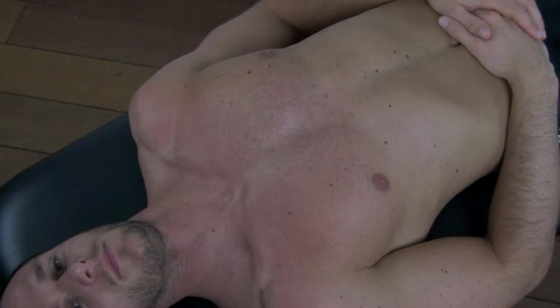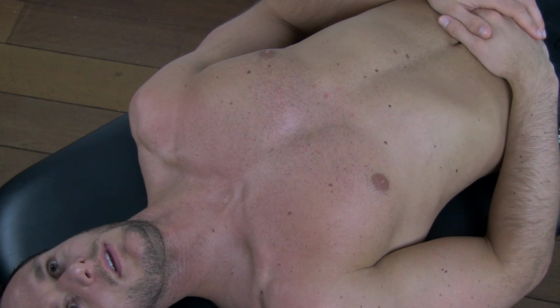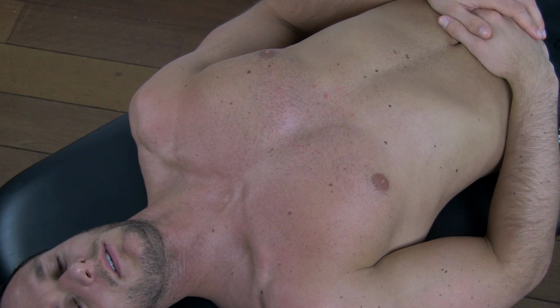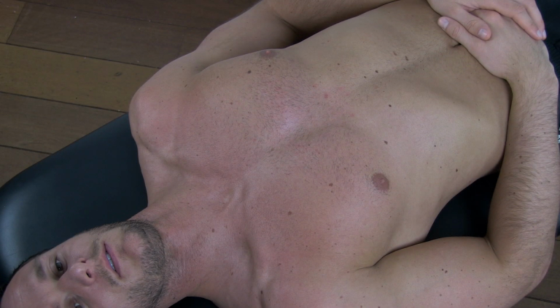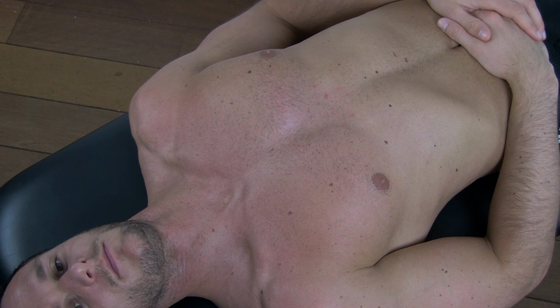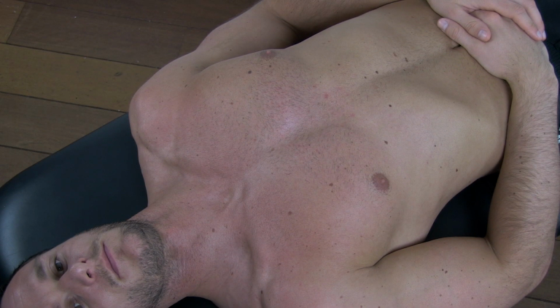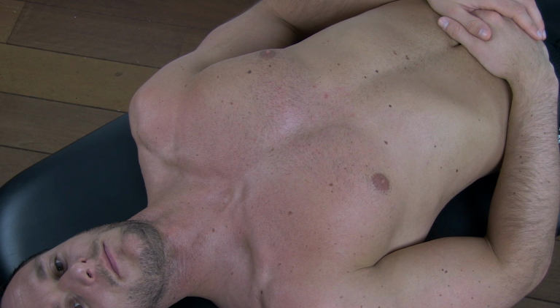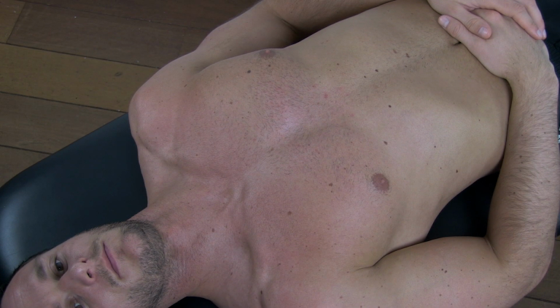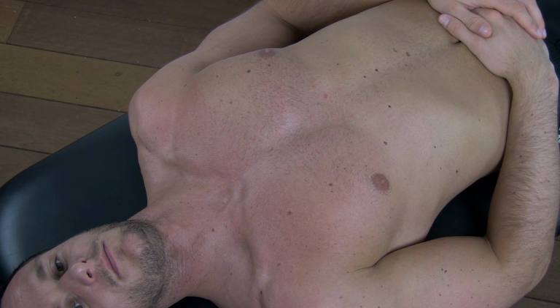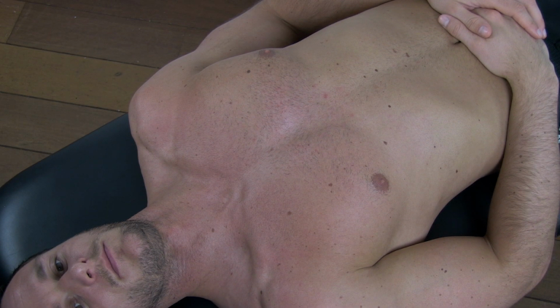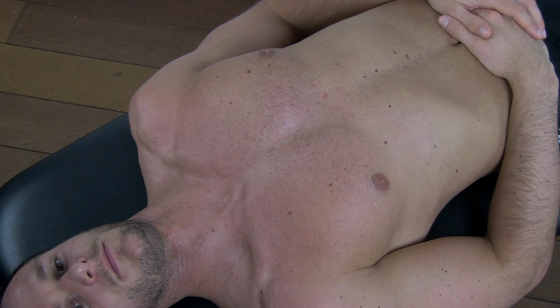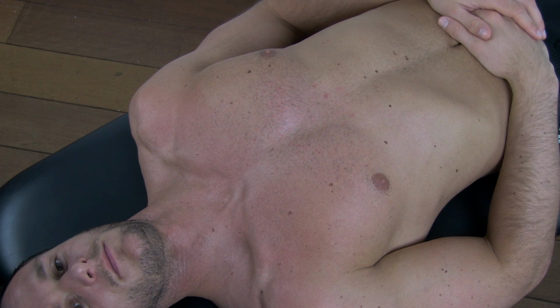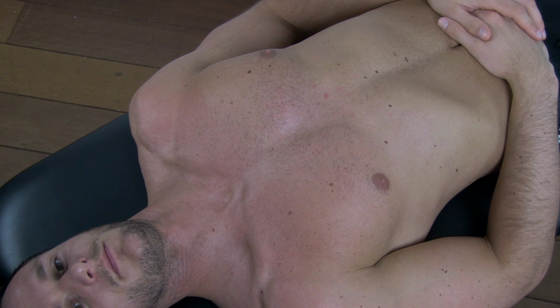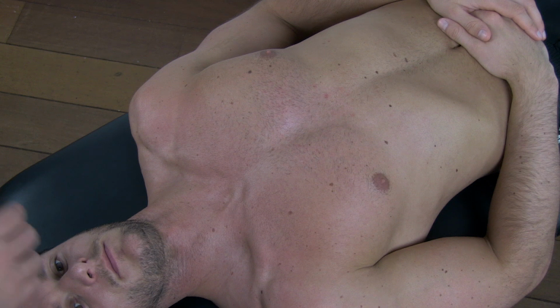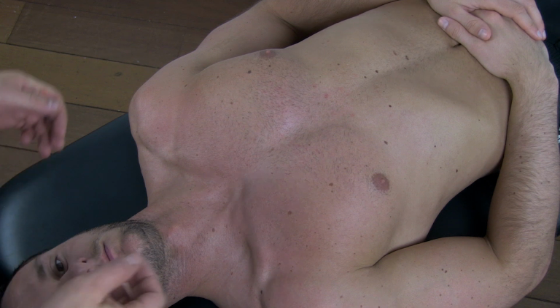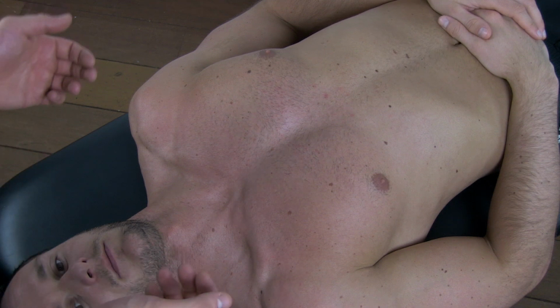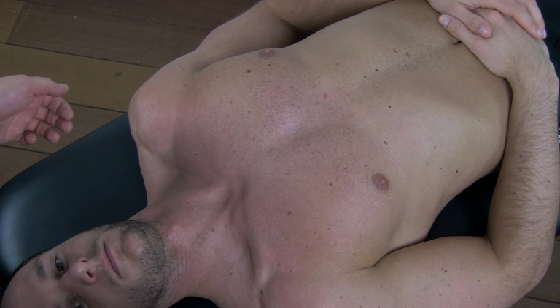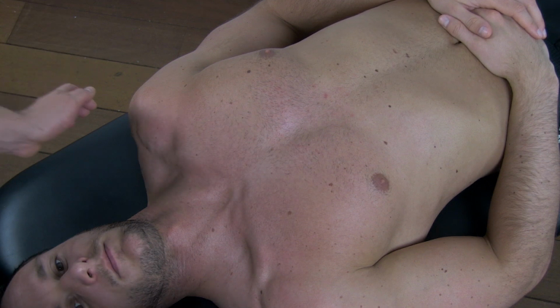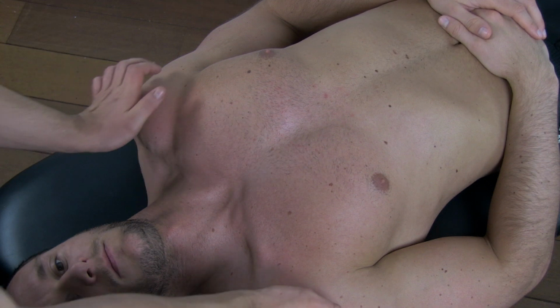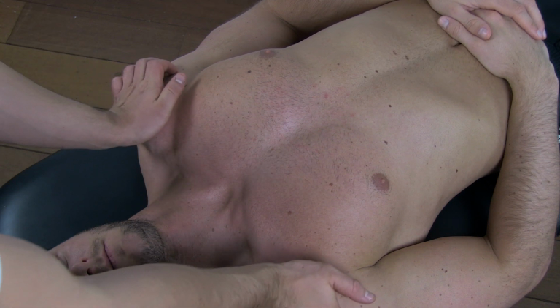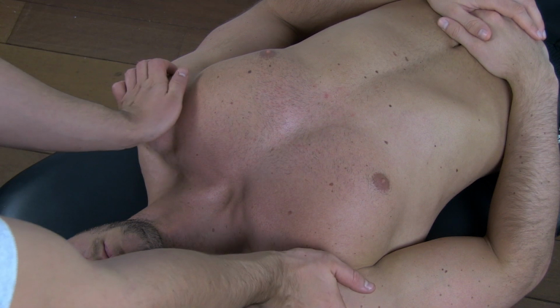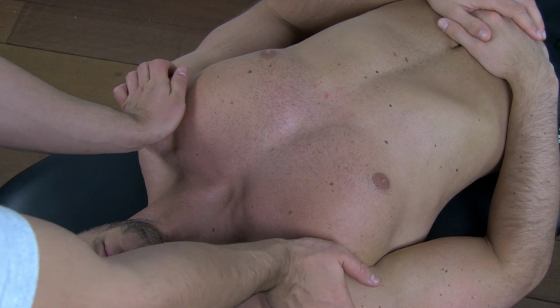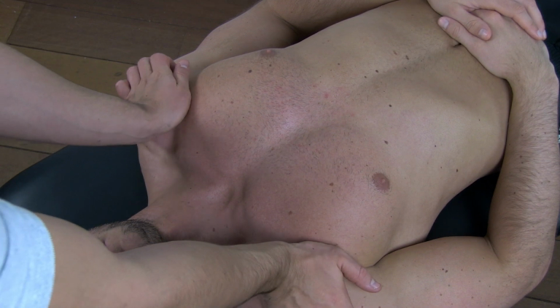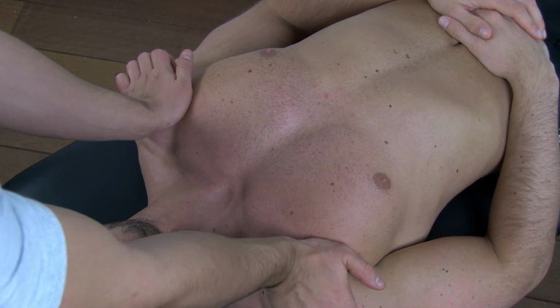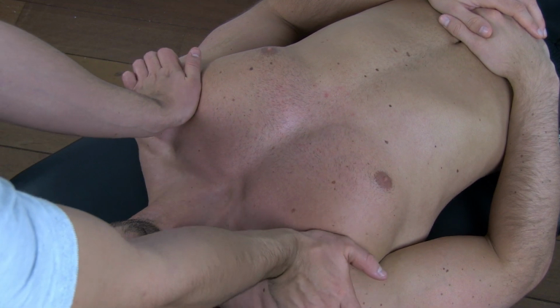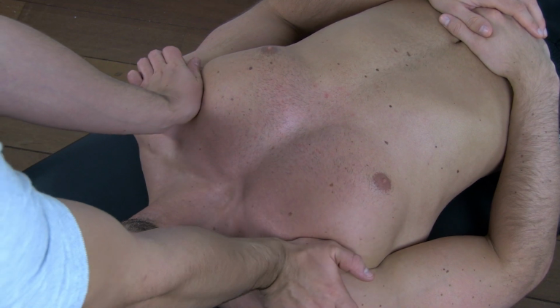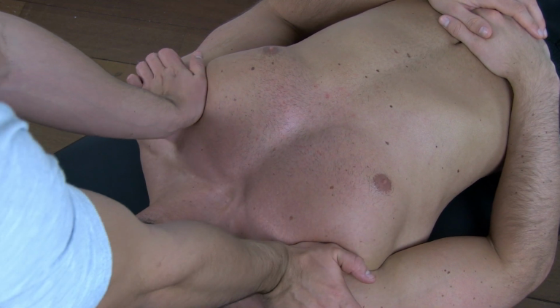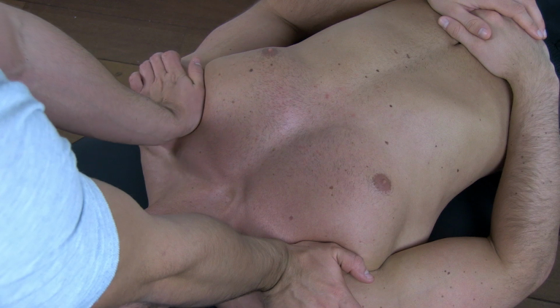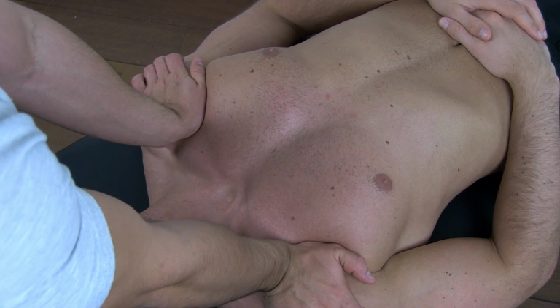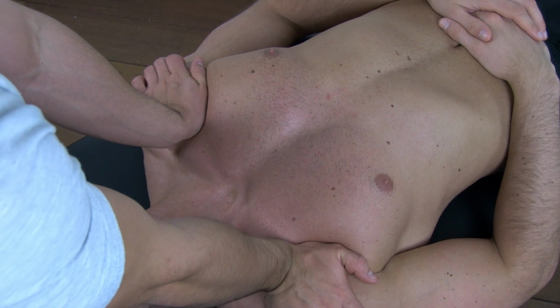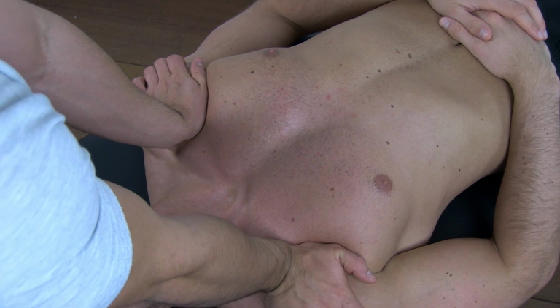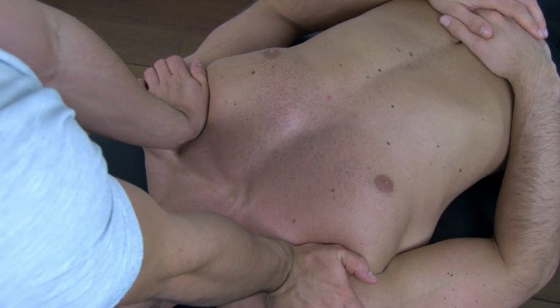To assess for tightness of the pectoralis minor muscle, have your patient in supine lying position and place the heels of your hand on the patient's coracoid processes. Then apply downward pressure.